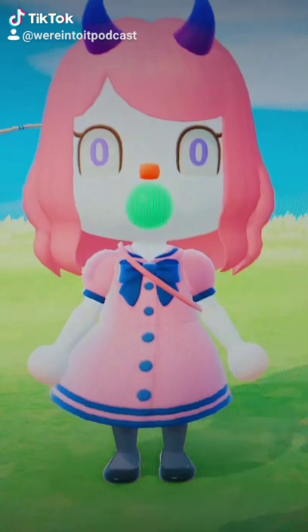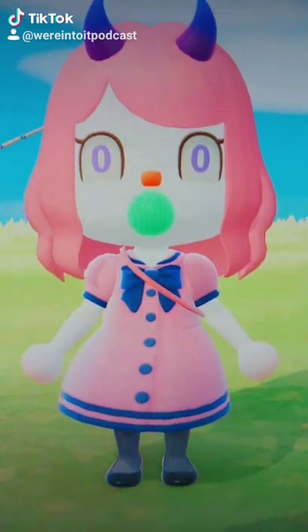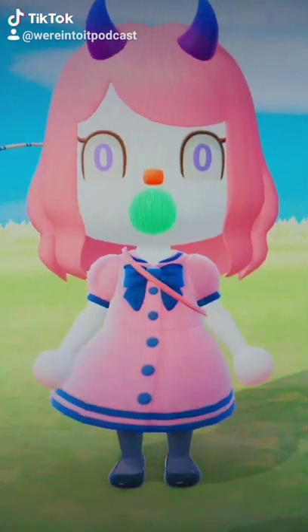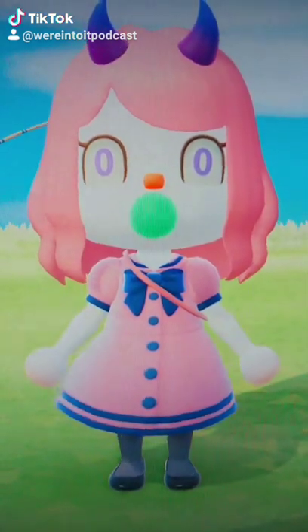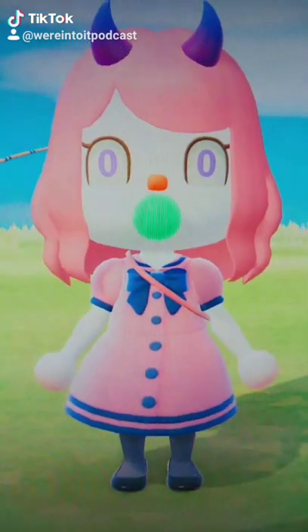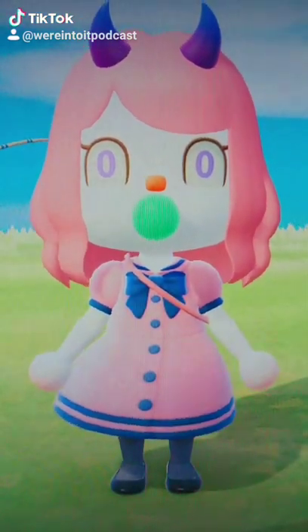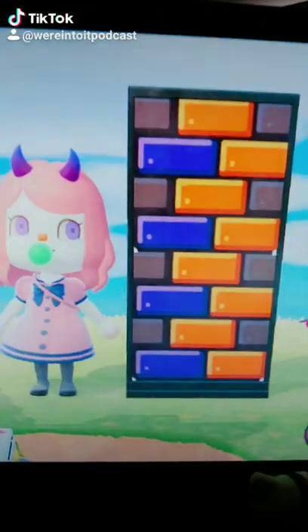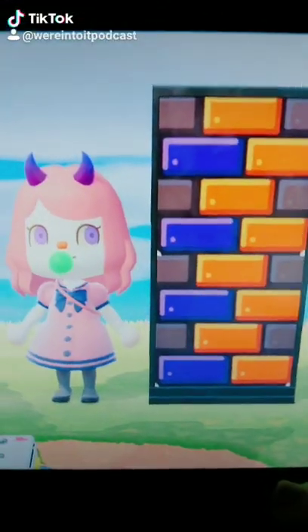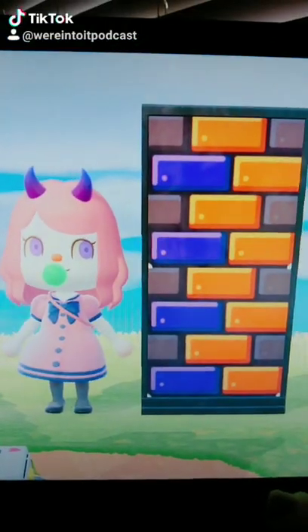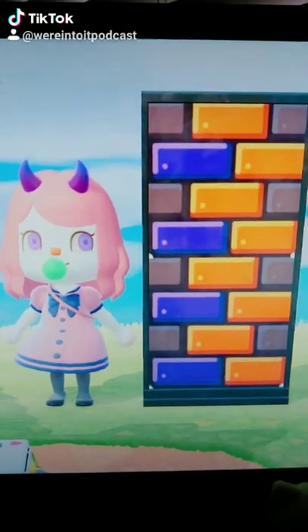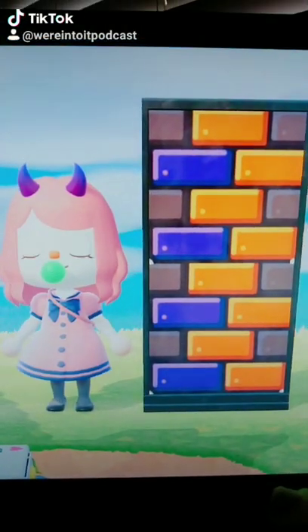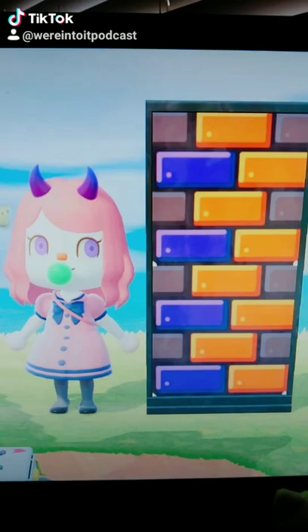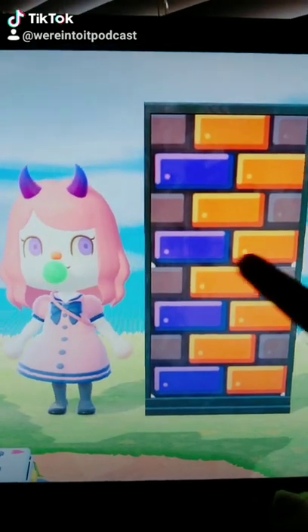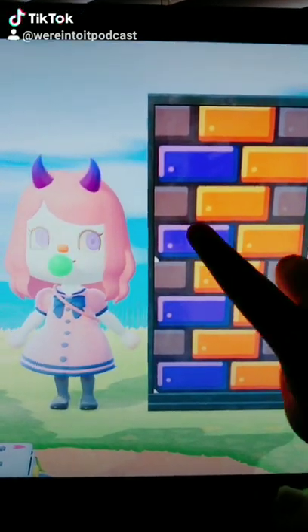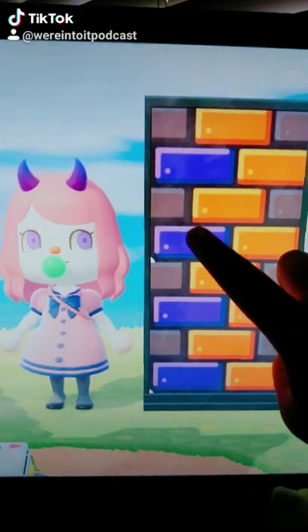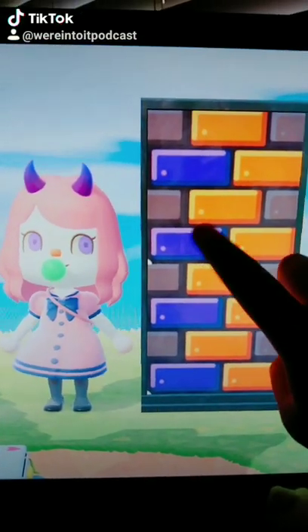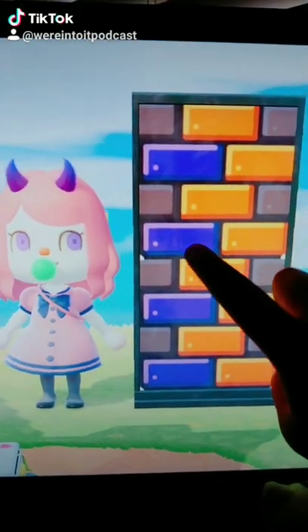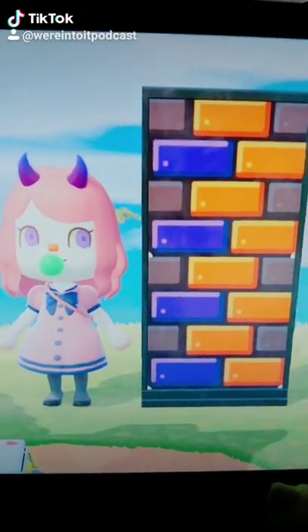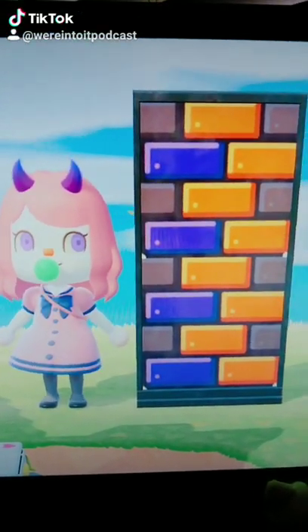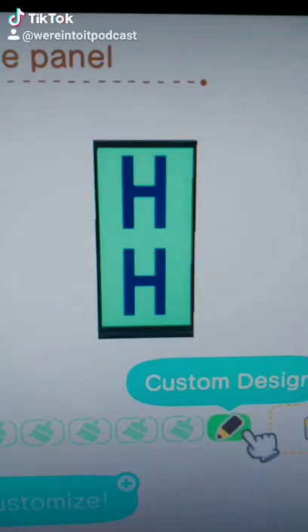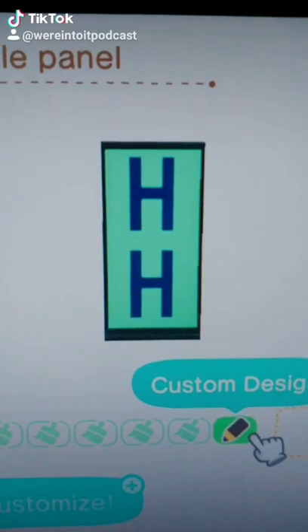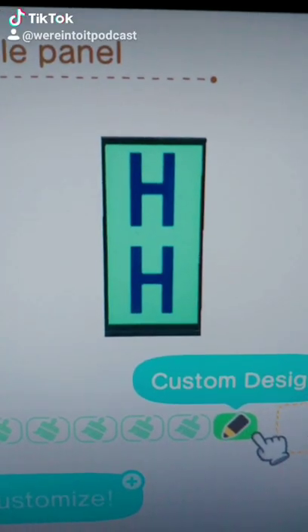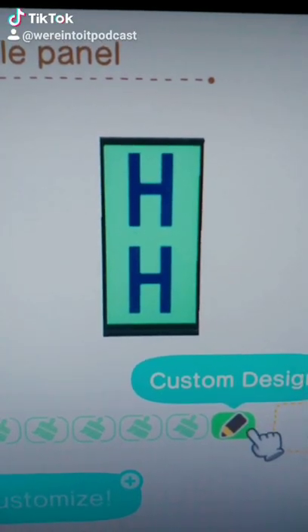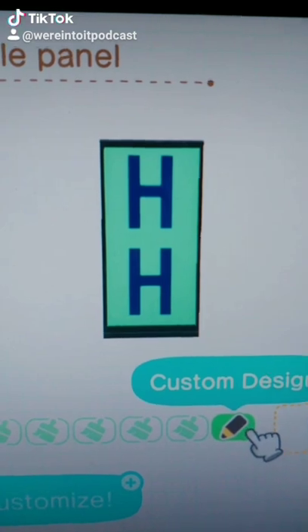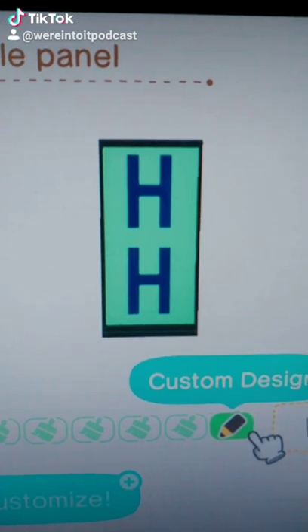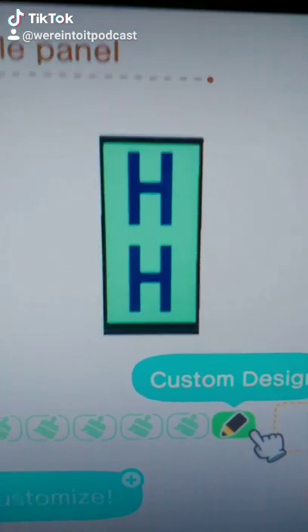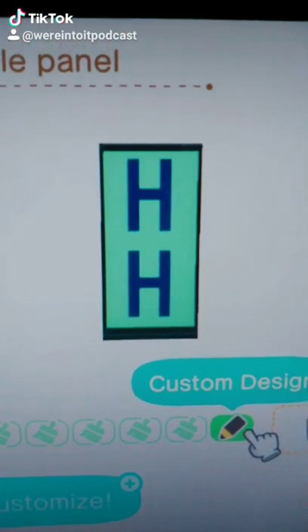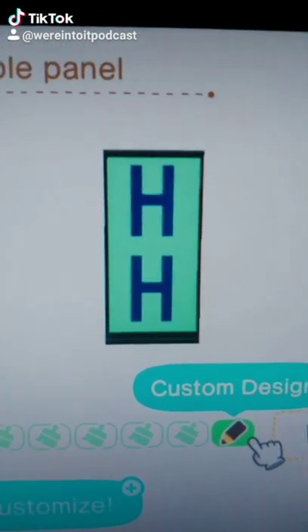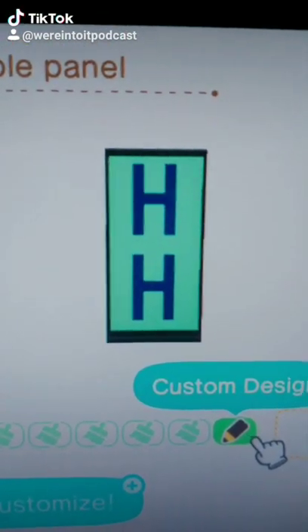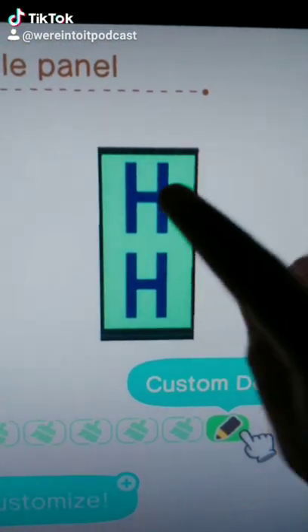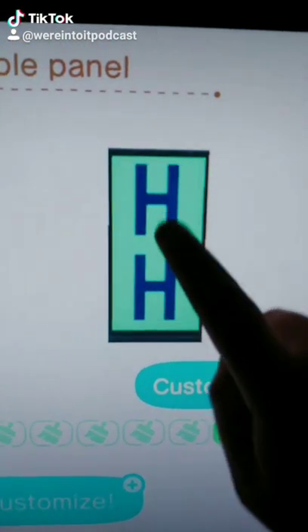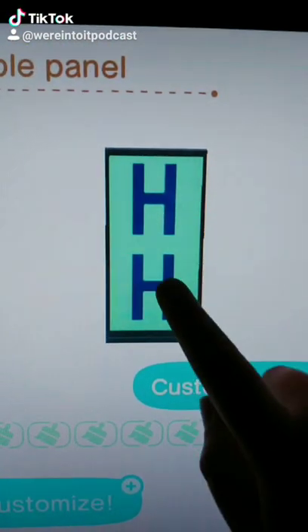All right, today let's make Wheel of Fortune. First thing I like to do is know my words and then customize my simple panels. My category is going to be musical artist and the answer is going to be Halsey.